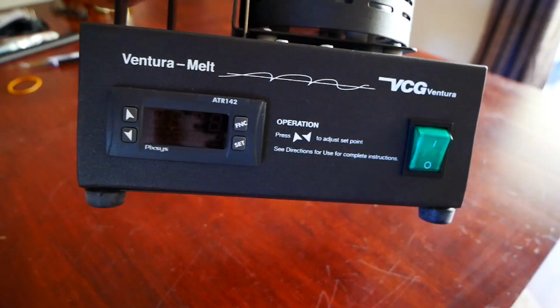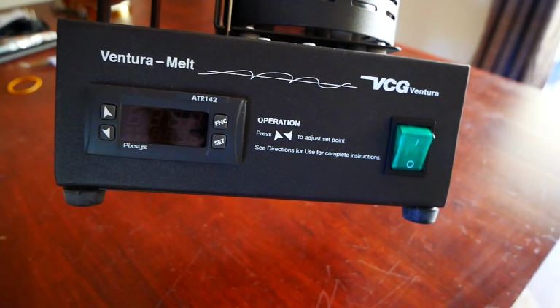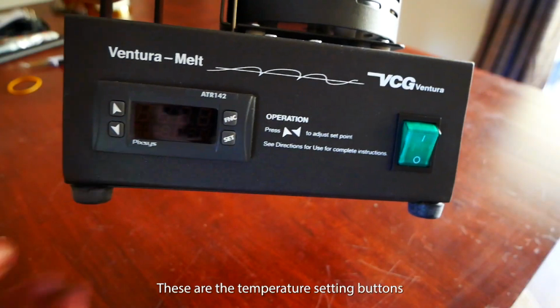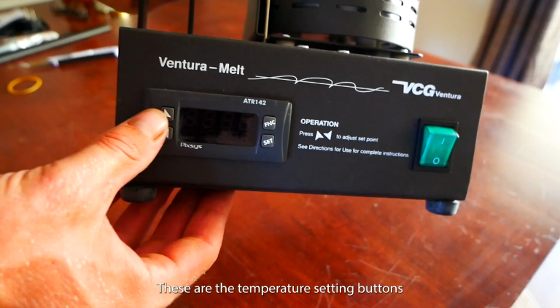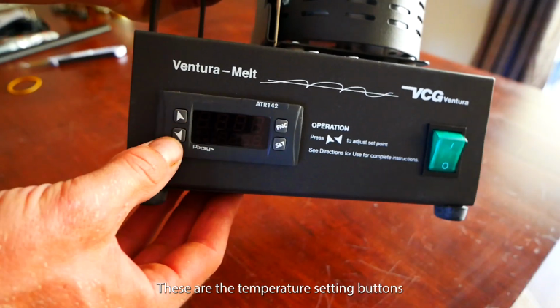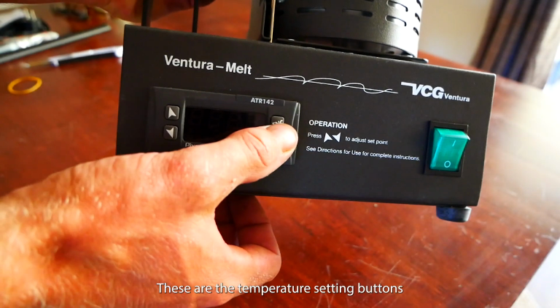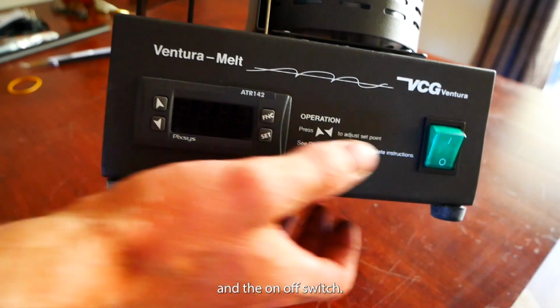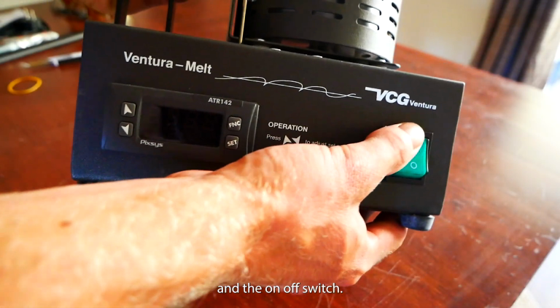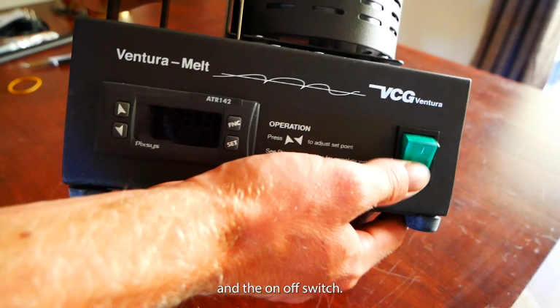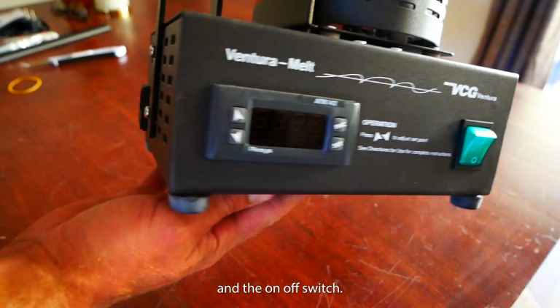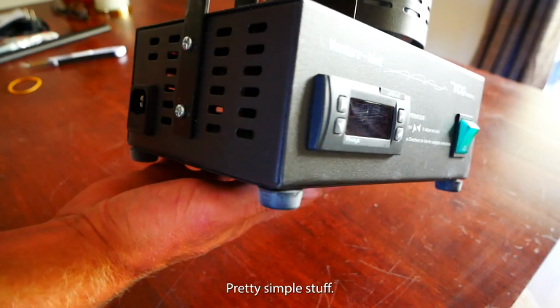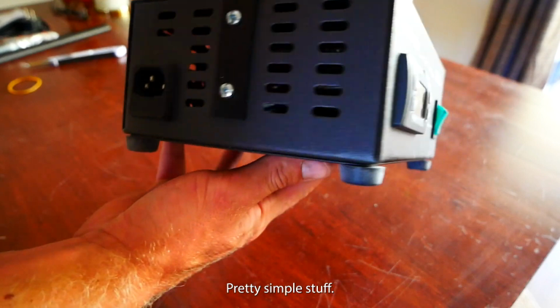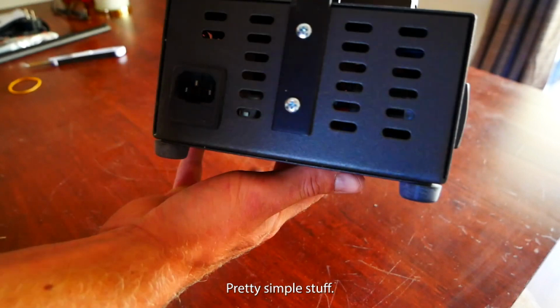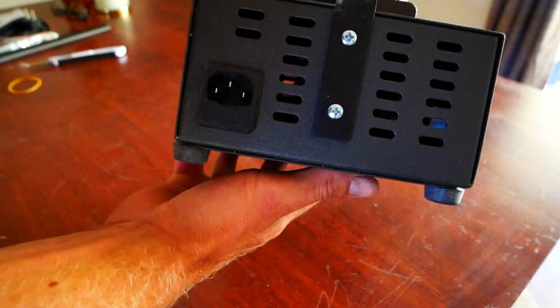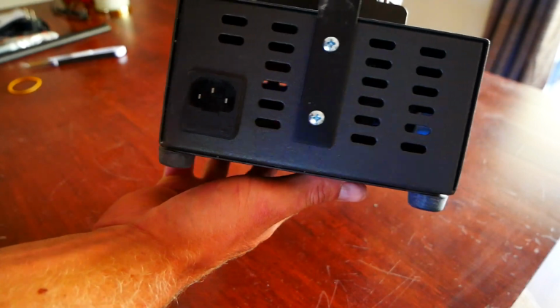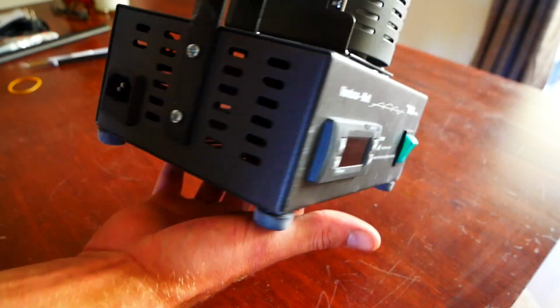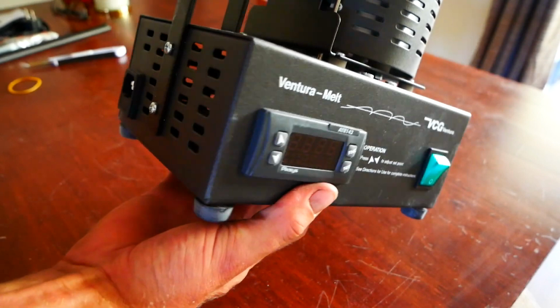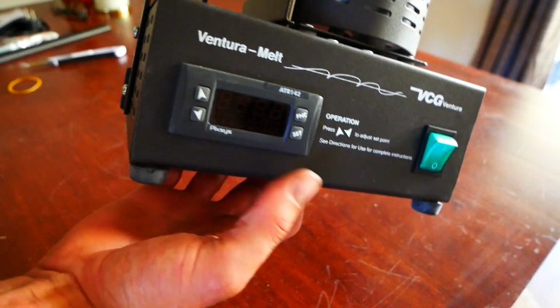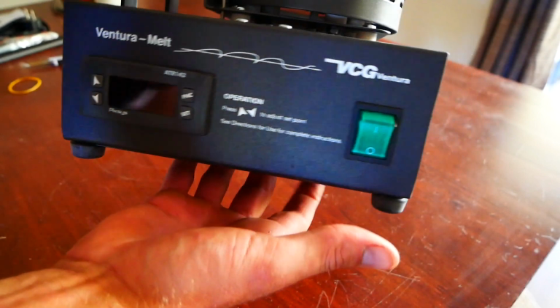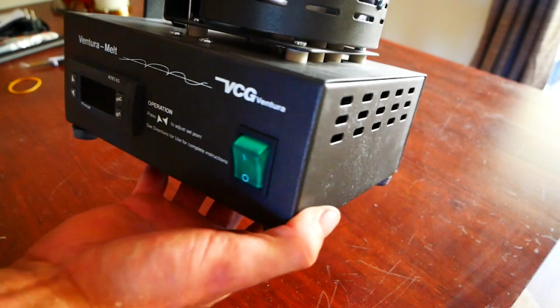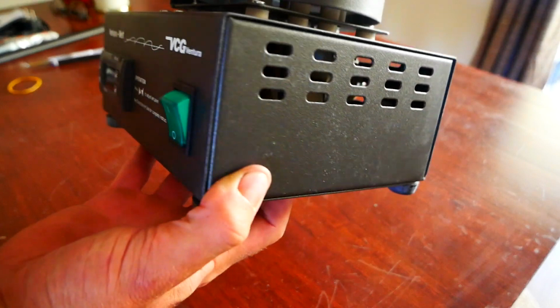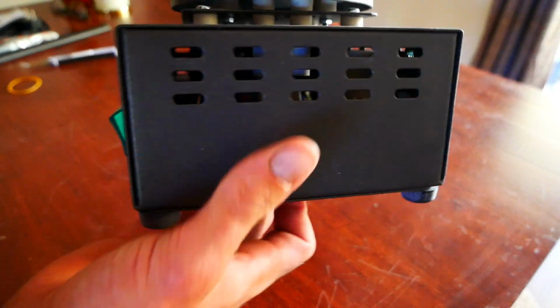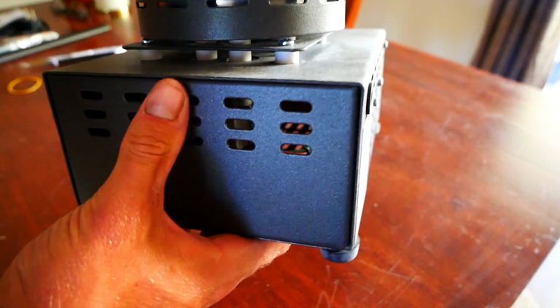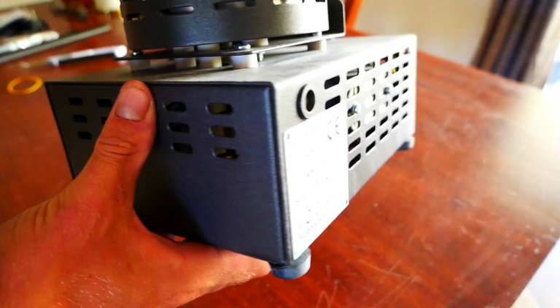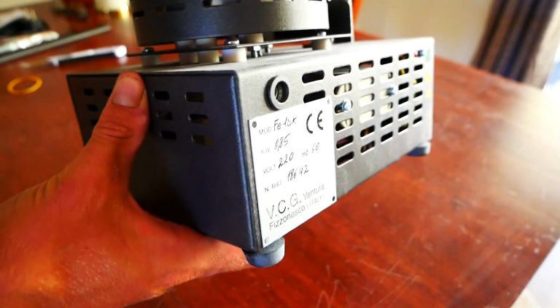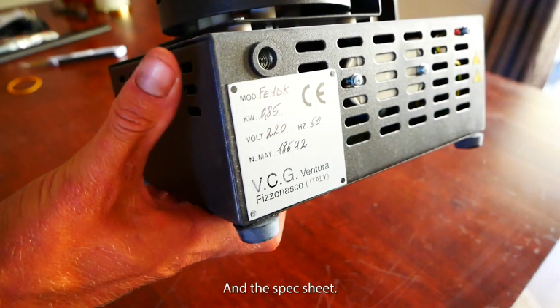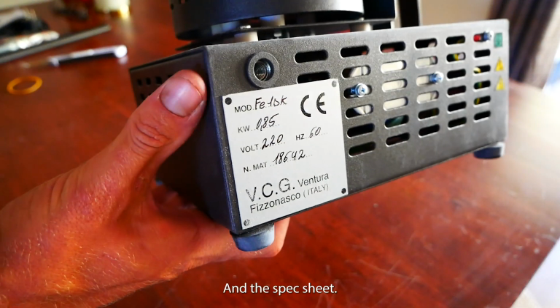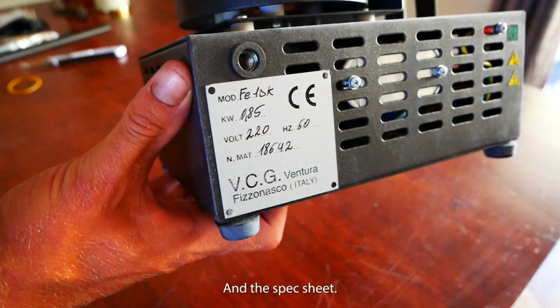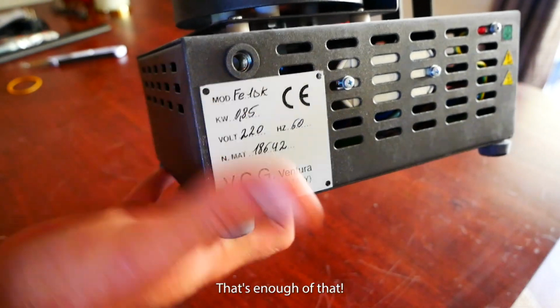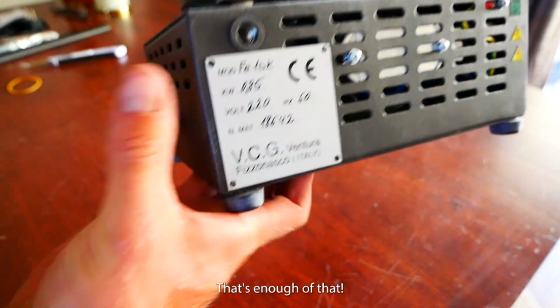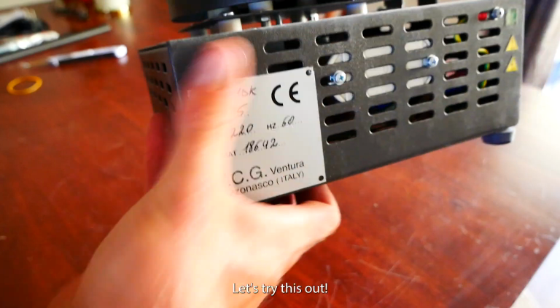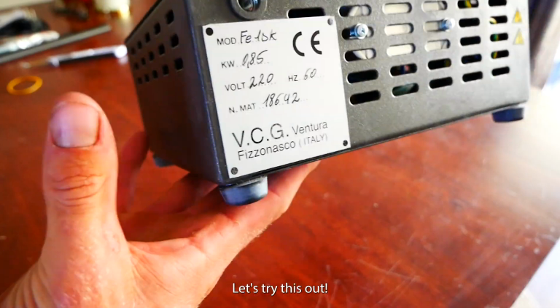So these are the temperature setting buttons and the on-off switch — pretty simple stuff. And the spec sheet. That's enough of that. Let's try this out.